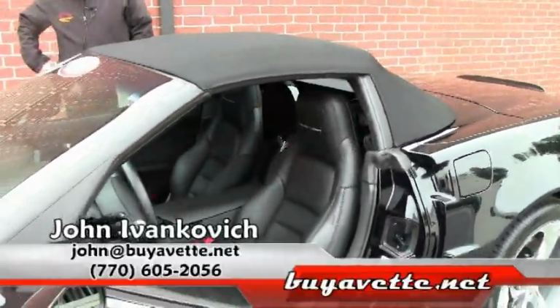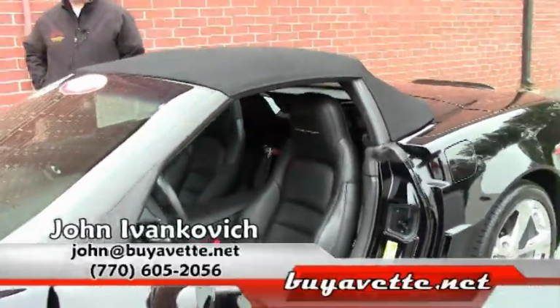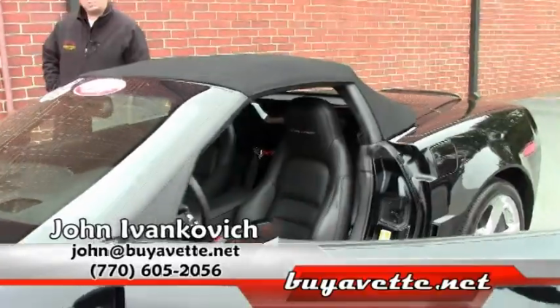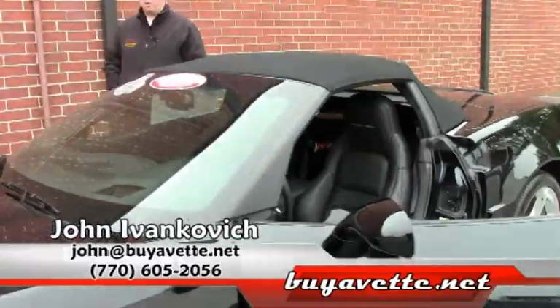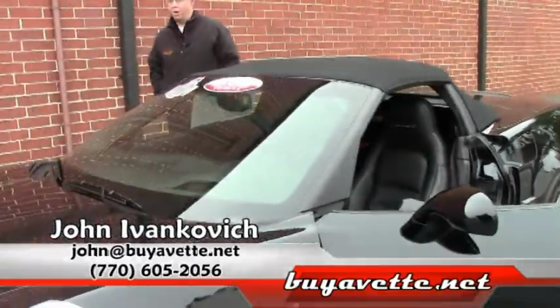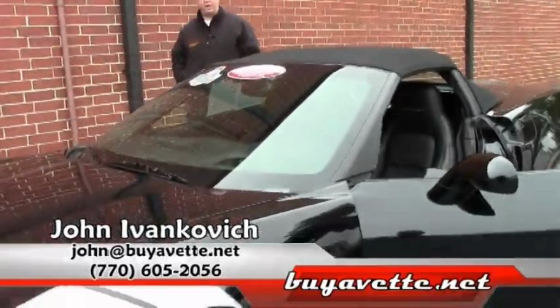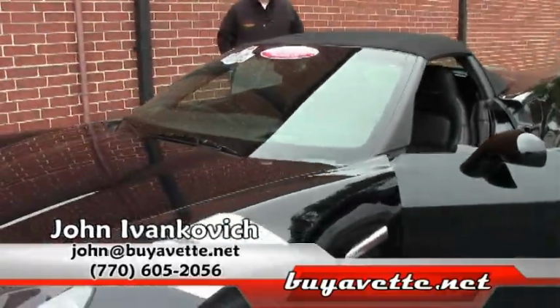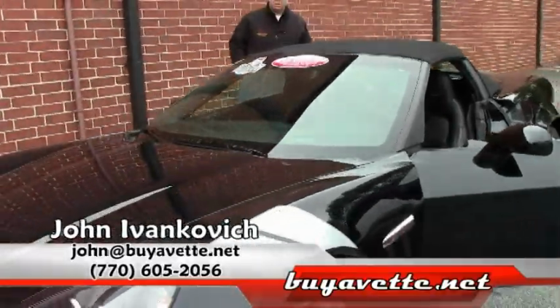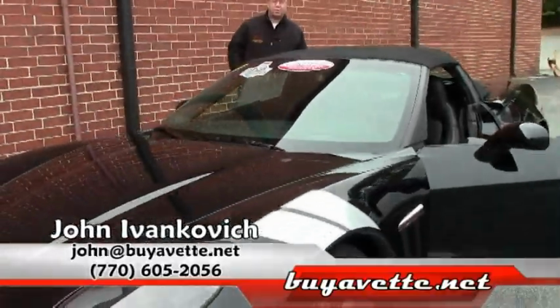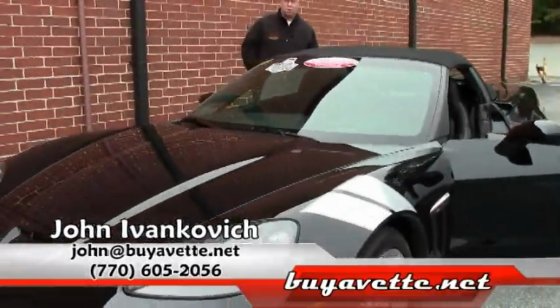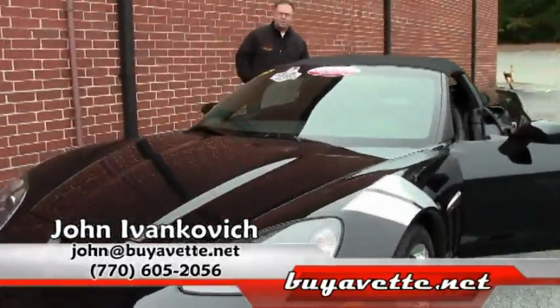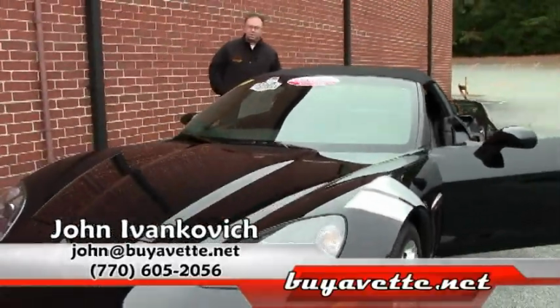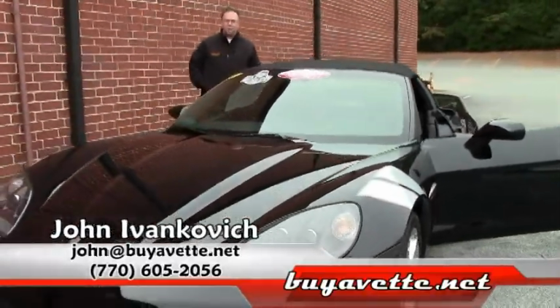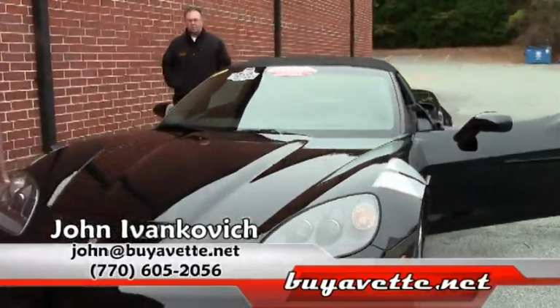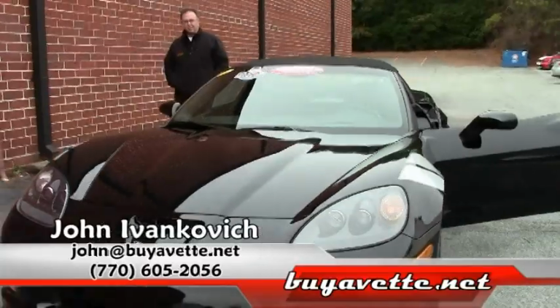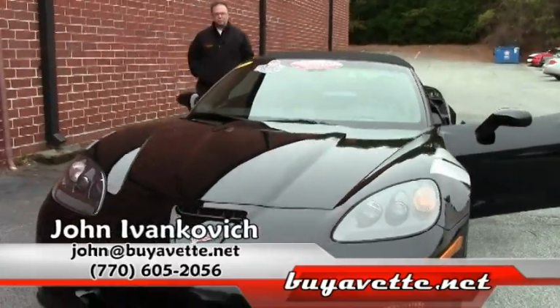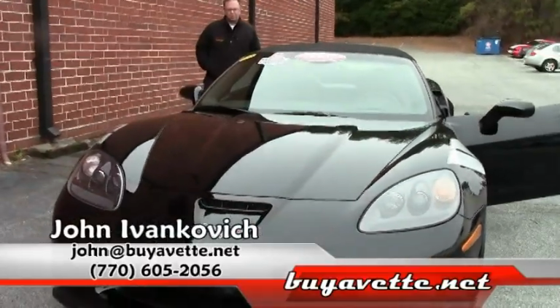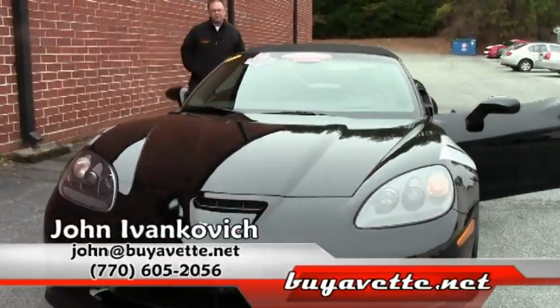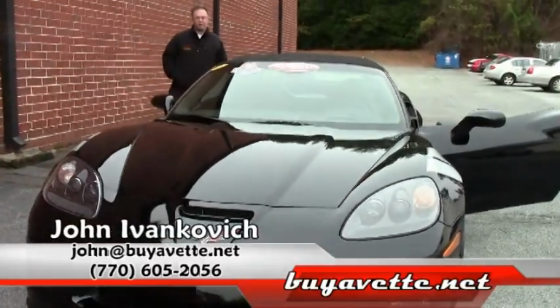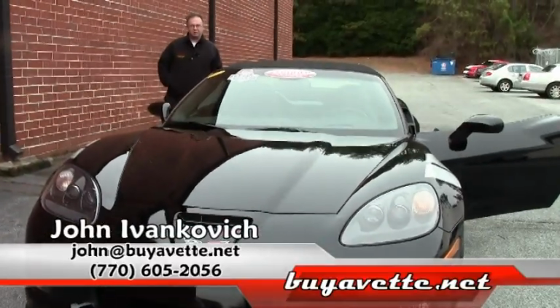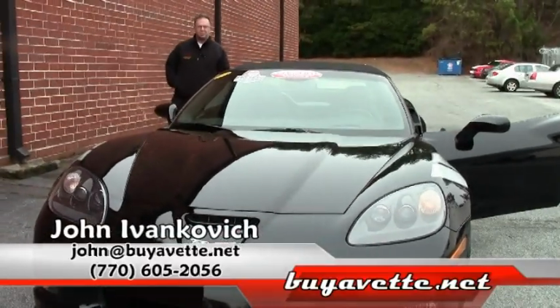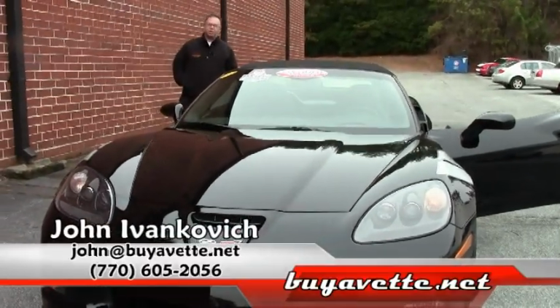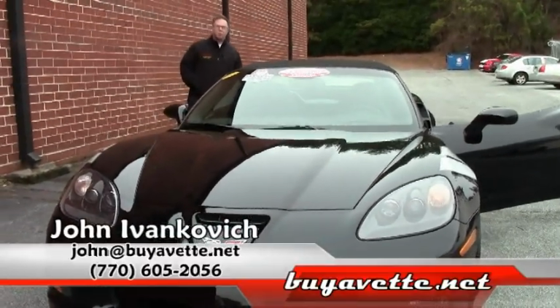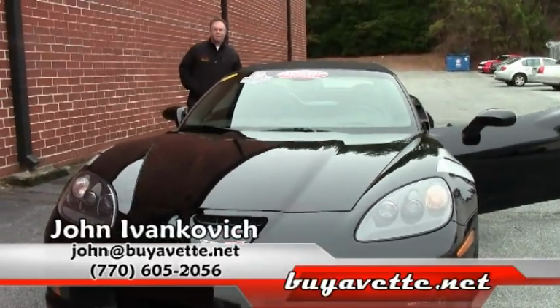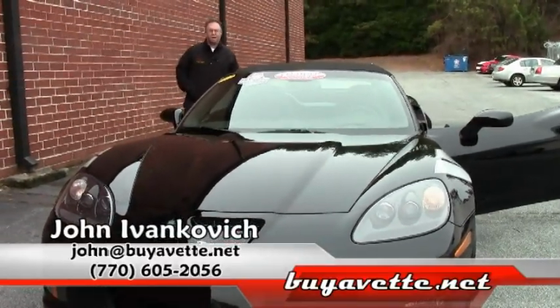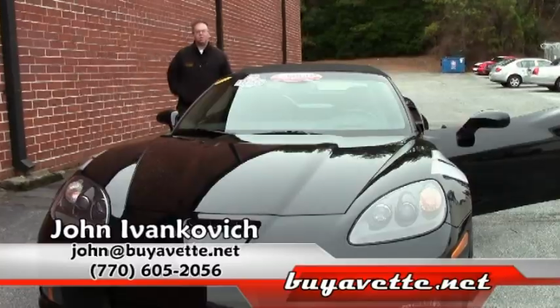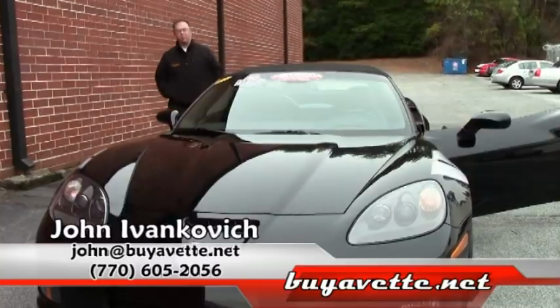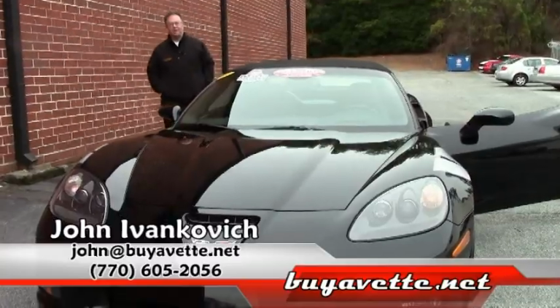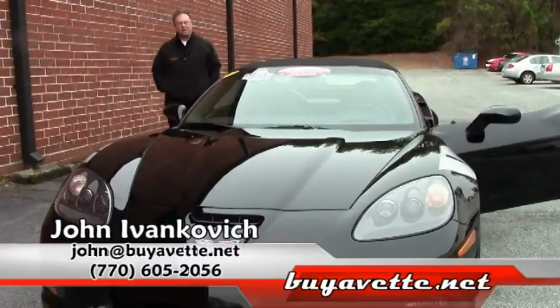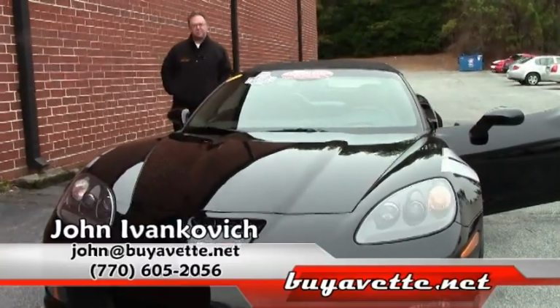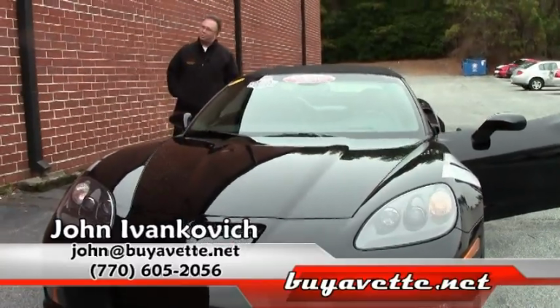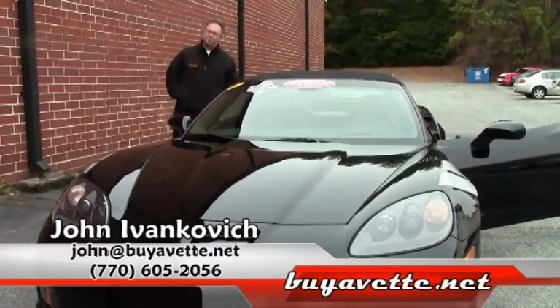Triple black Grand Sports are harder and harder to find, especially with low mileage on them. Give me a call at 770-605-2056 if you'd like to know more about this or any of our hundreds of Corvettes we have in stock. We'll see you on the road.